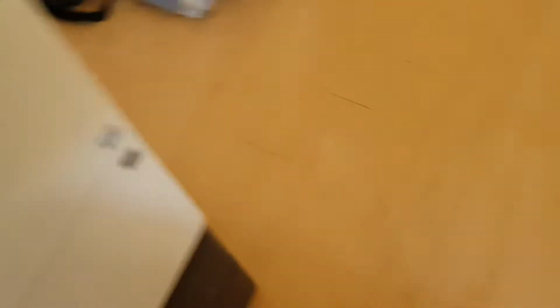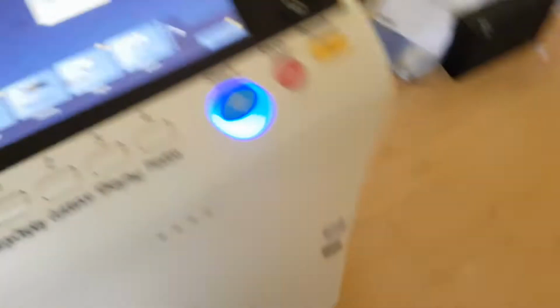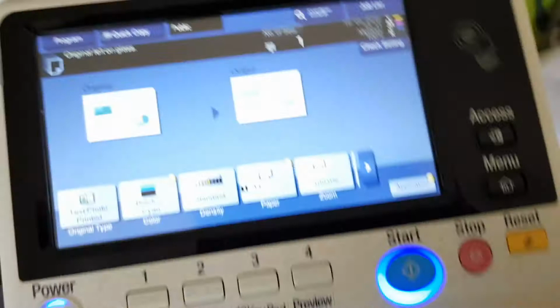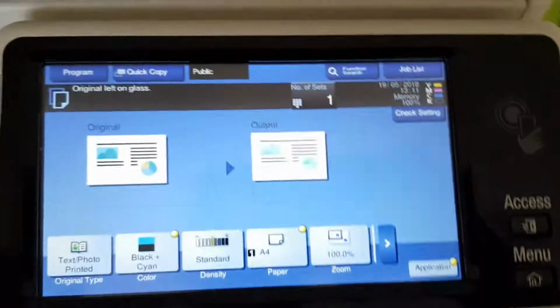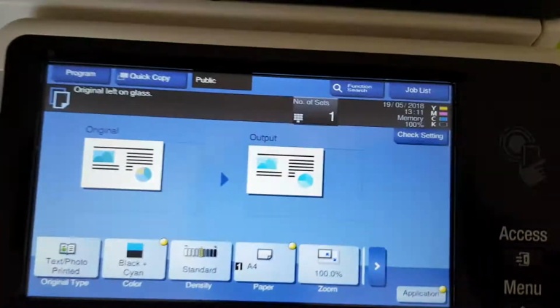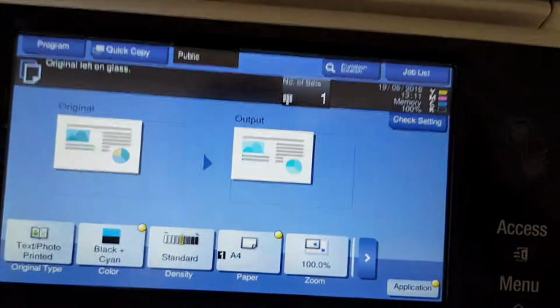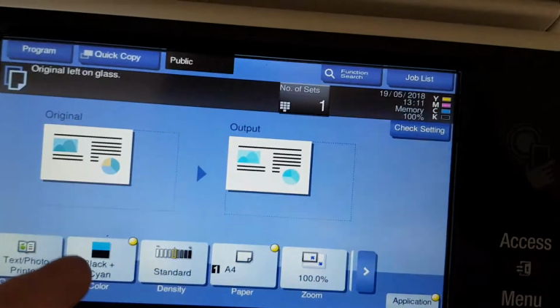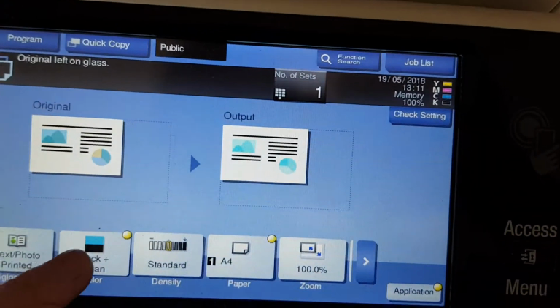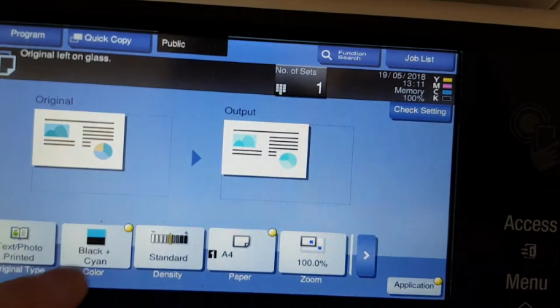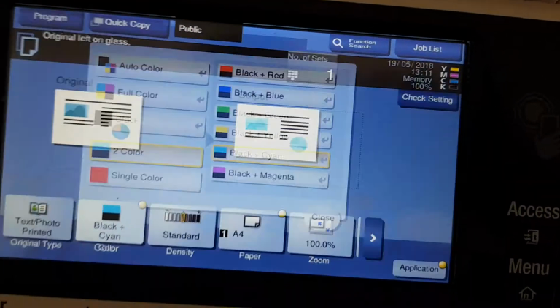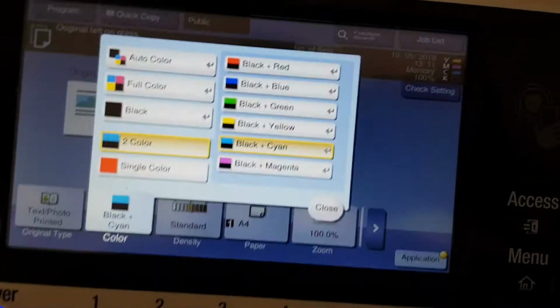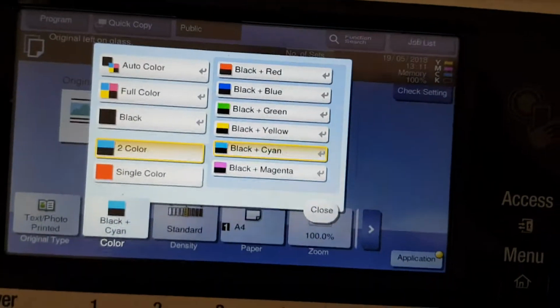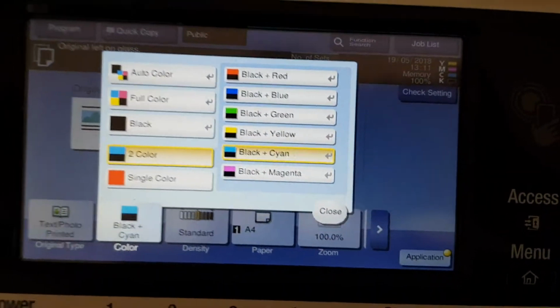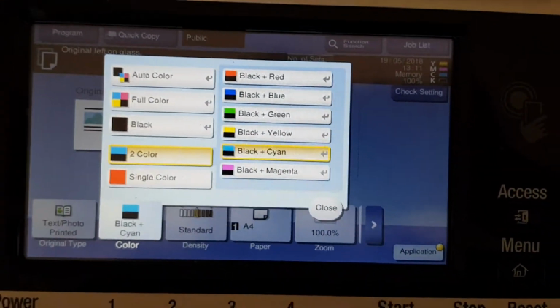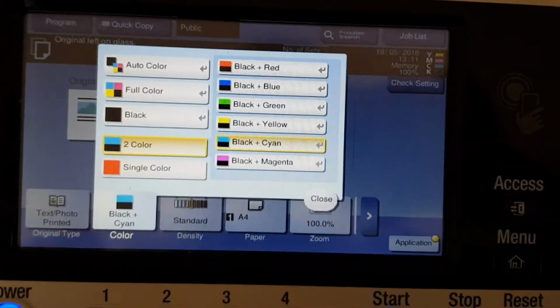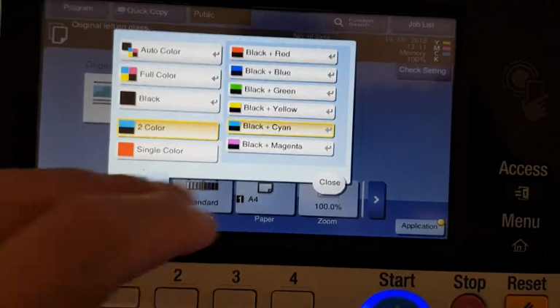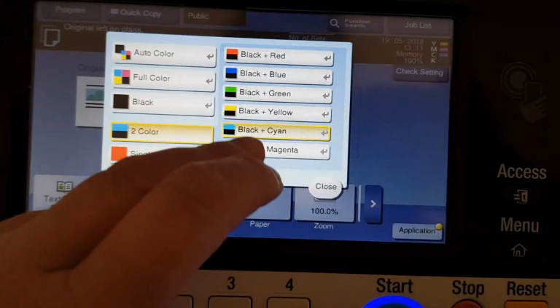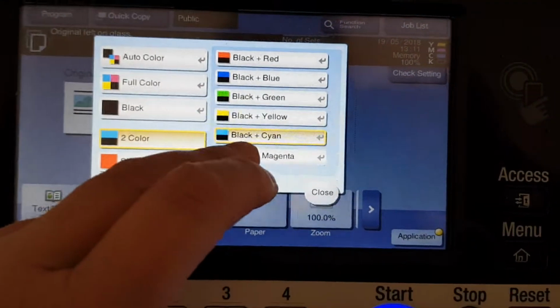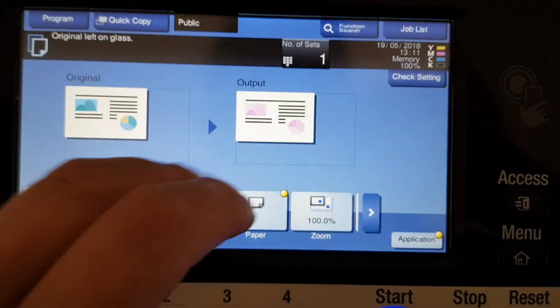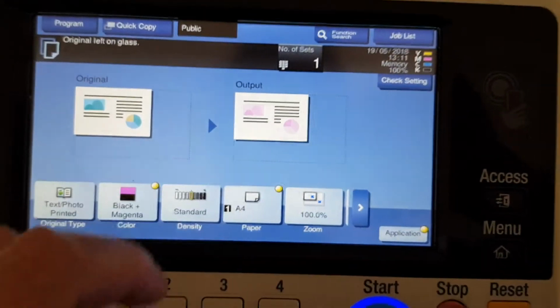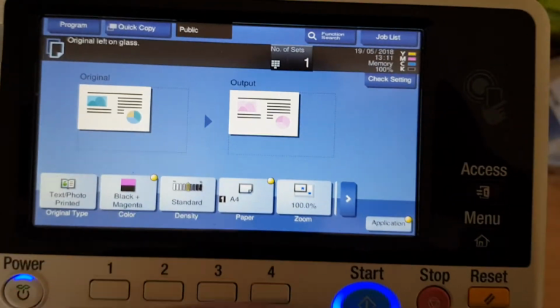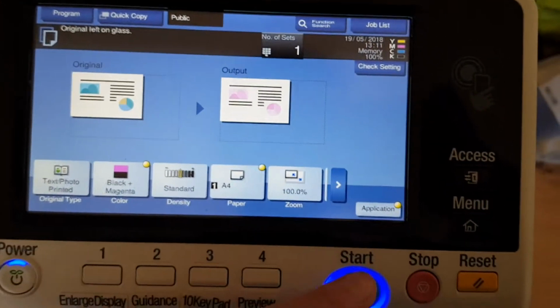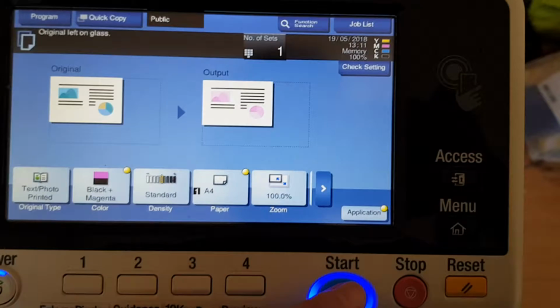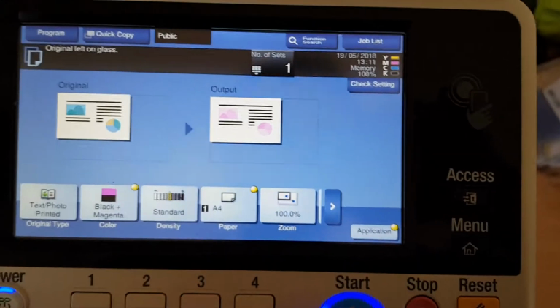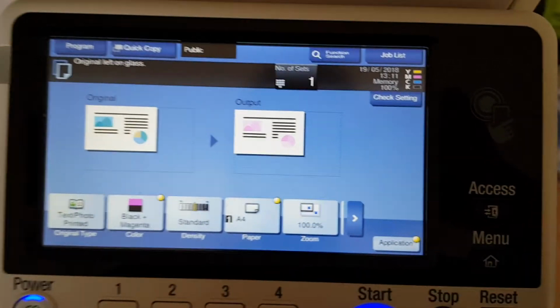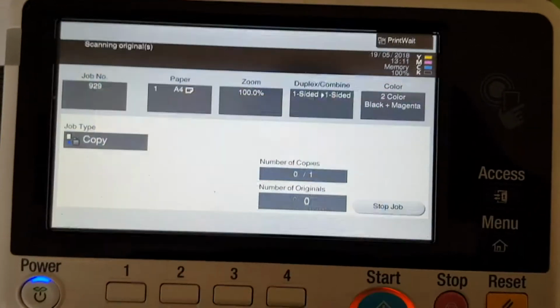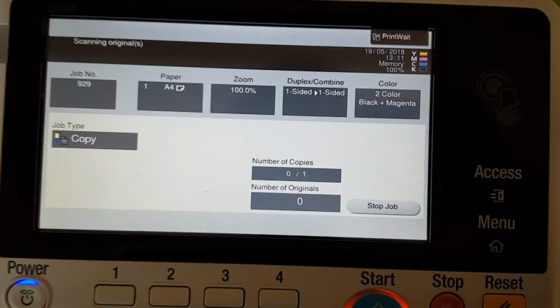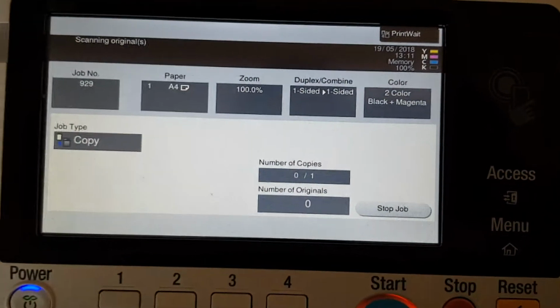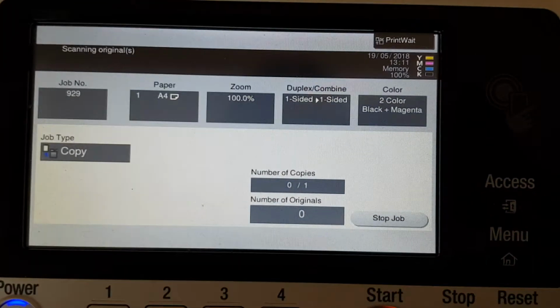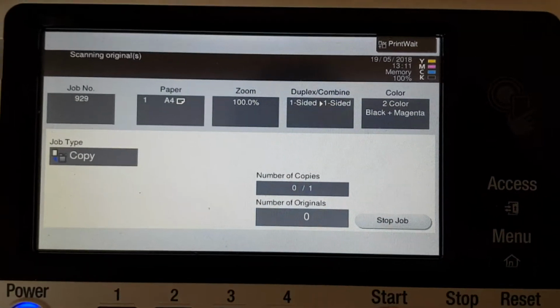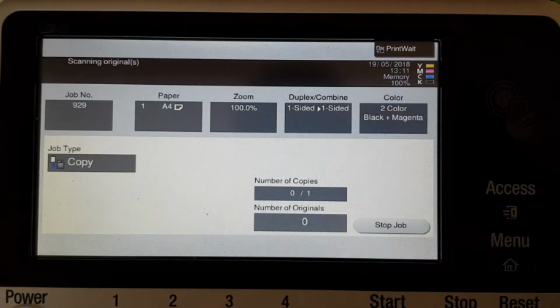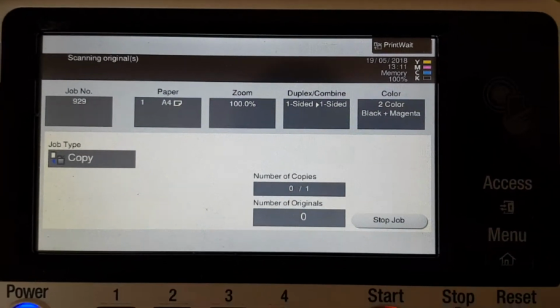And we do one more, and that is our magenta — that pinky color, that special little pink color. Let's see how that goes.